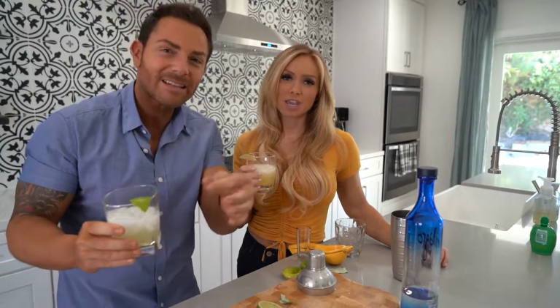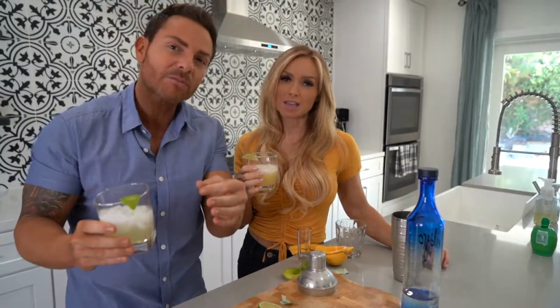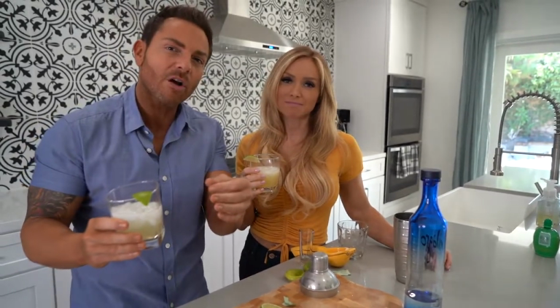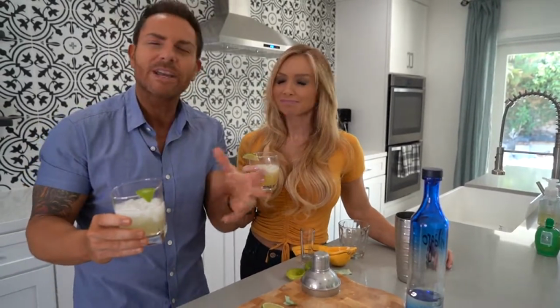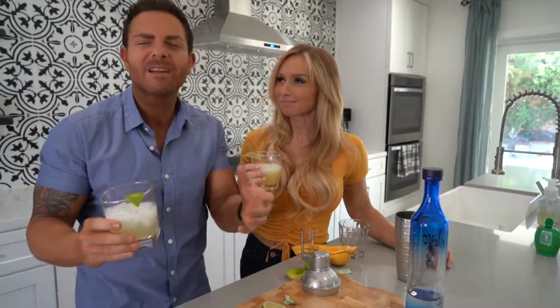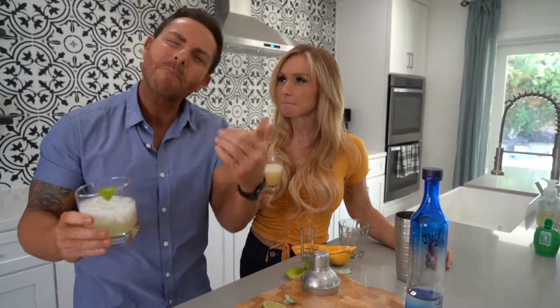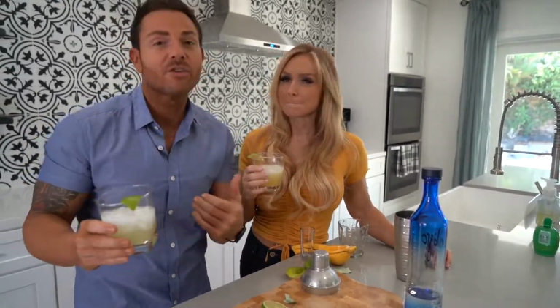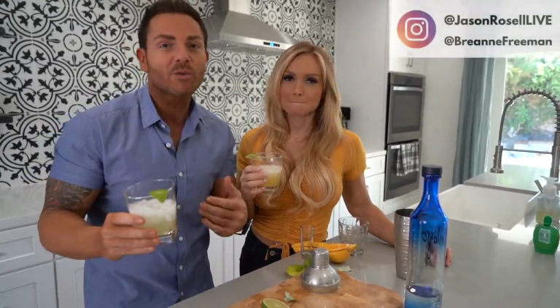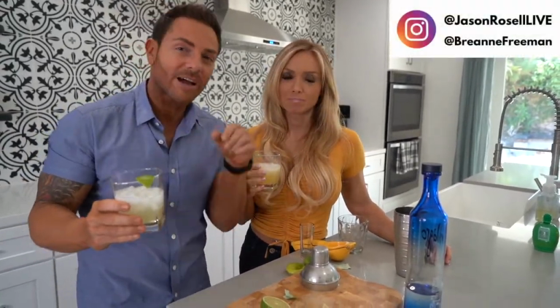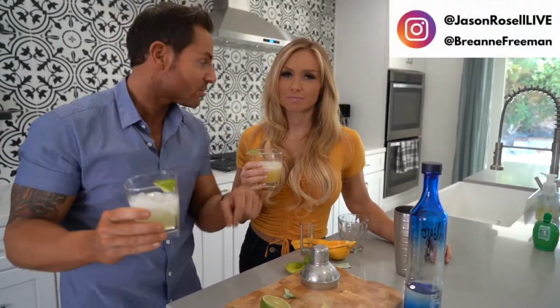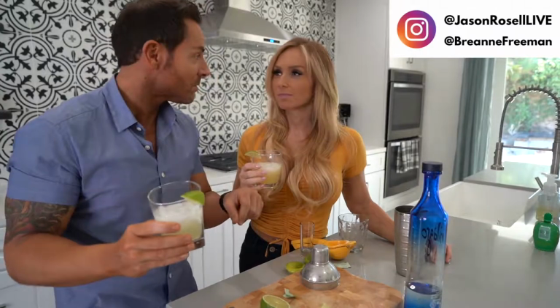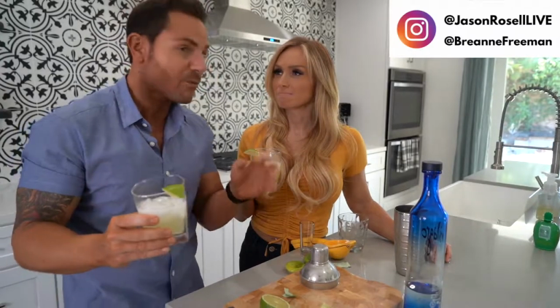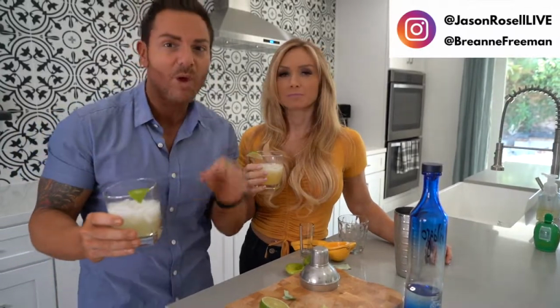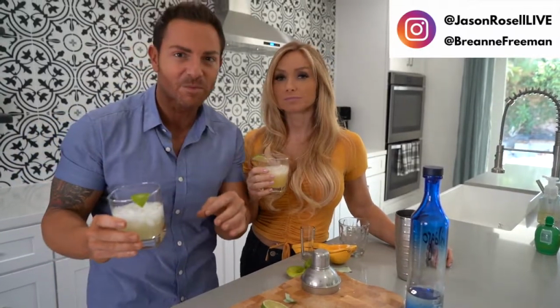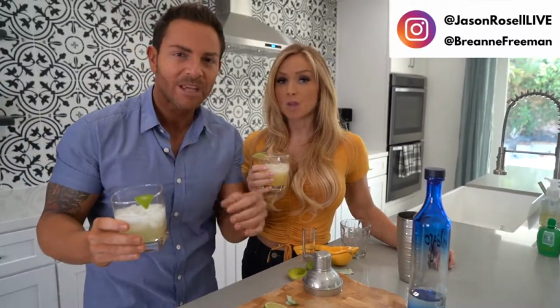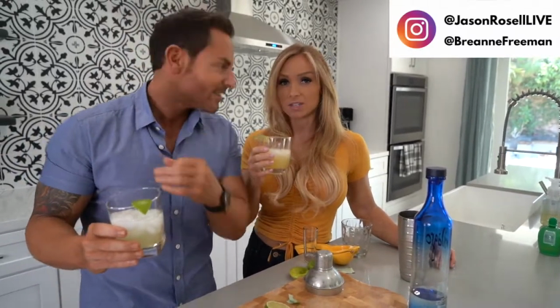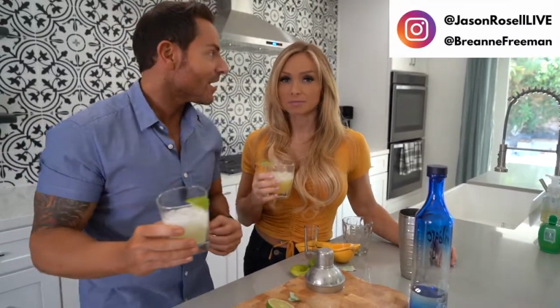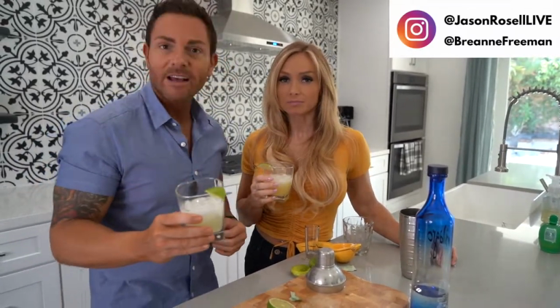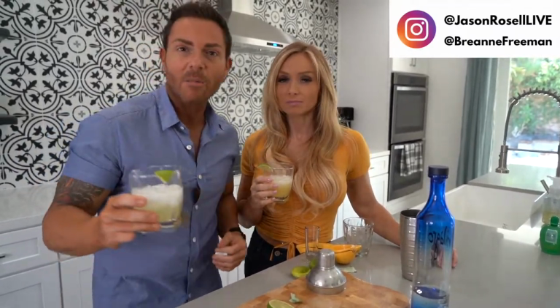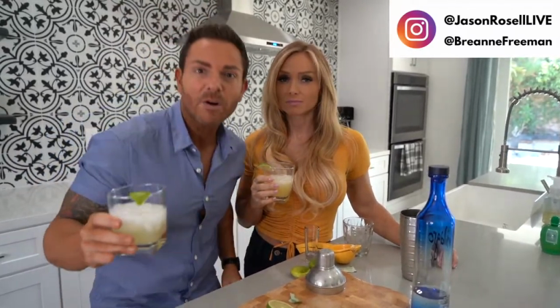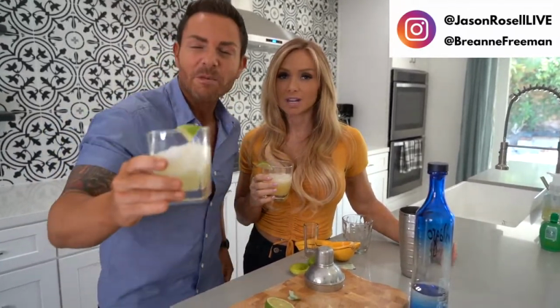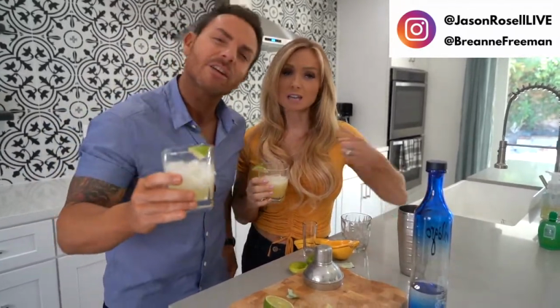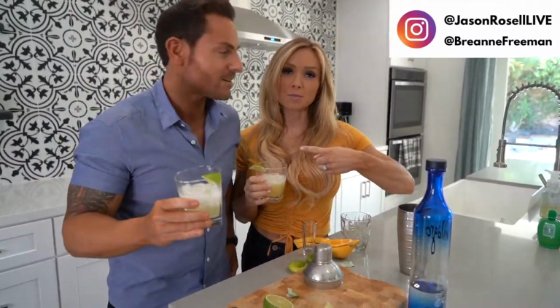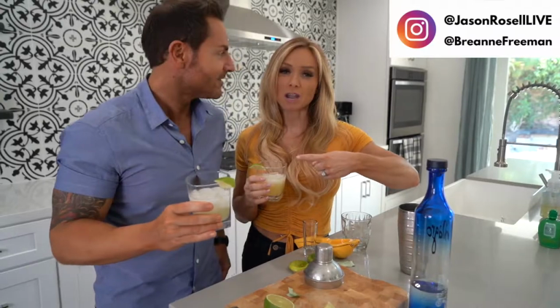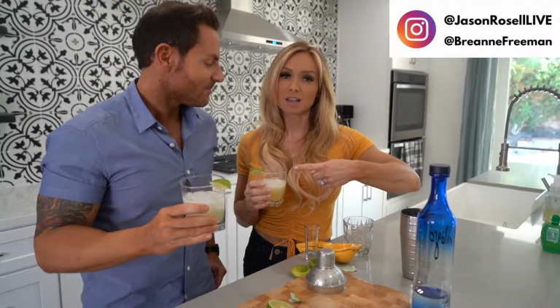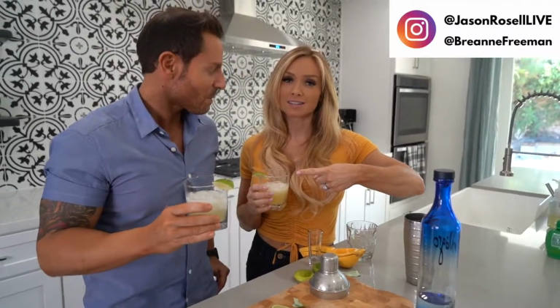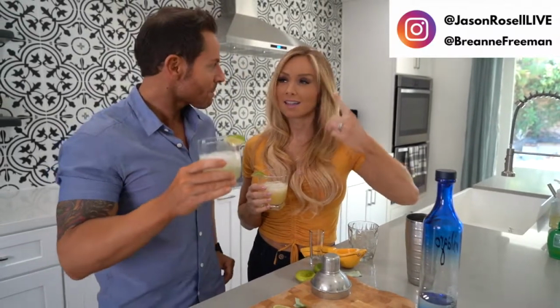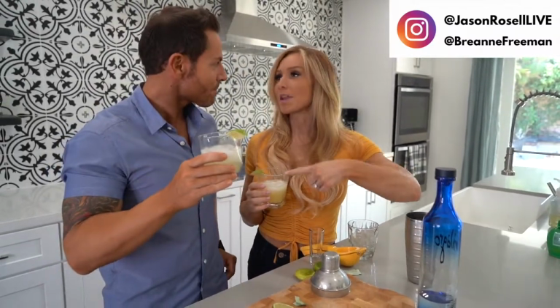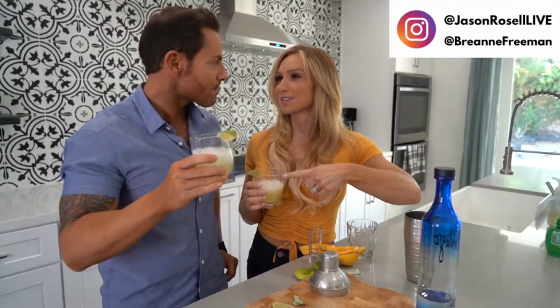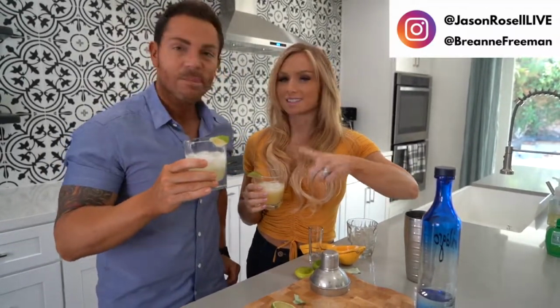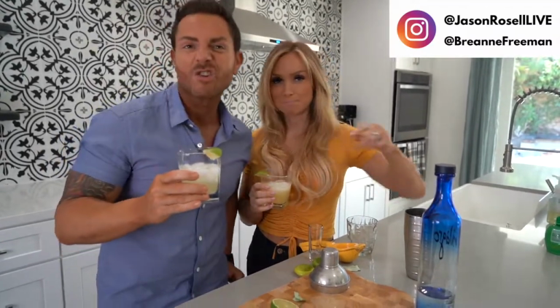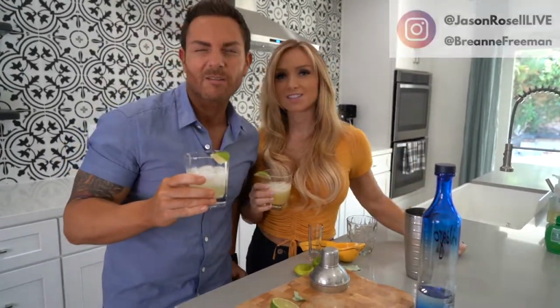7 grams of carbs — you can't beat it. Make sure you follow us and check out the description below for the recipe. And check out my book on Amazon — yummy healthy recipes, you're gonna love it.